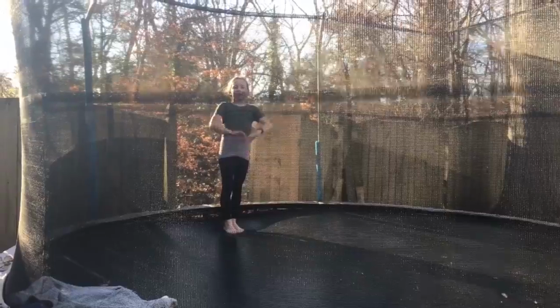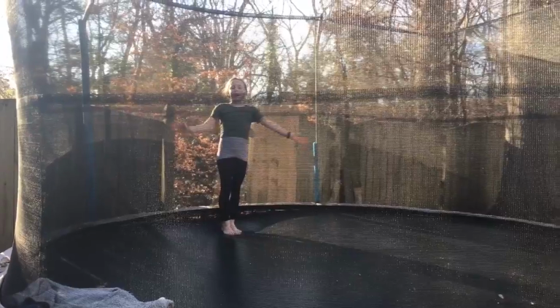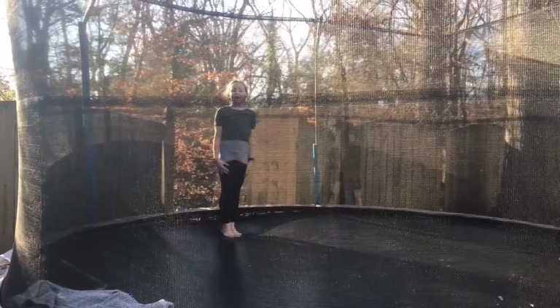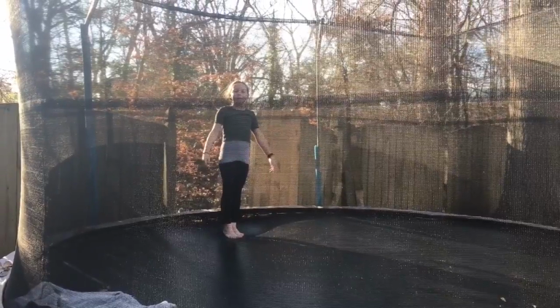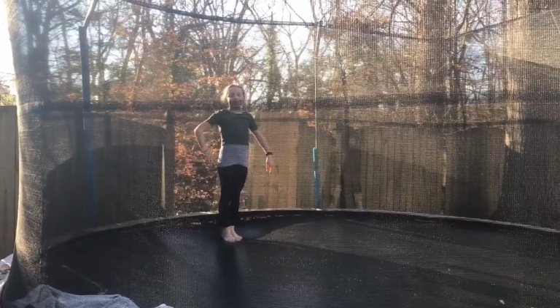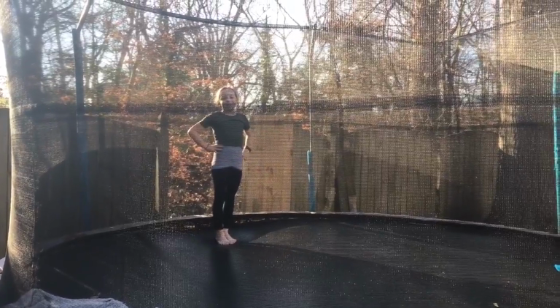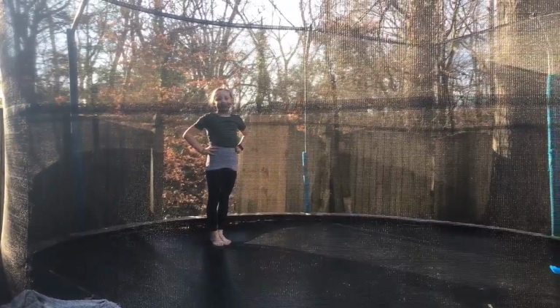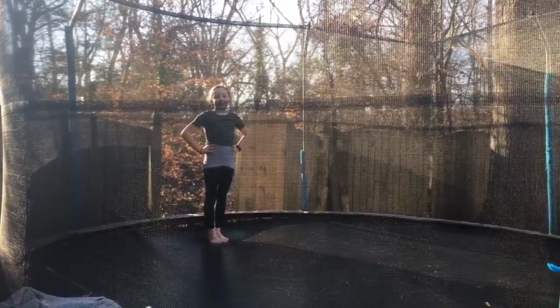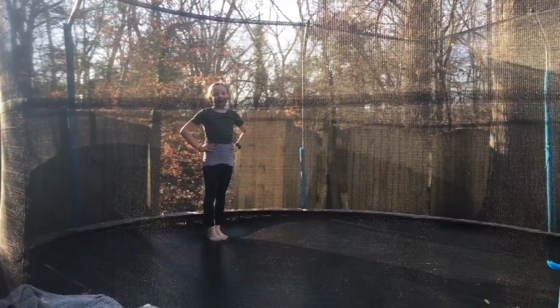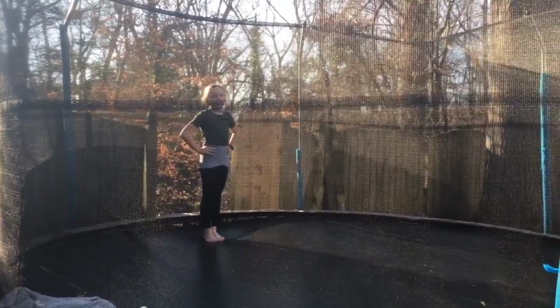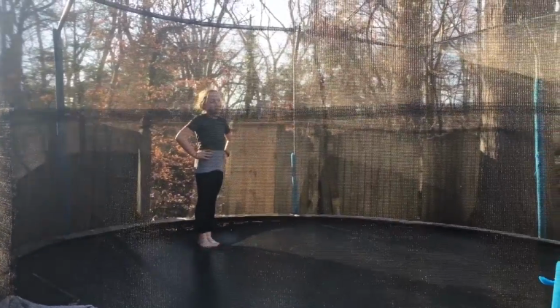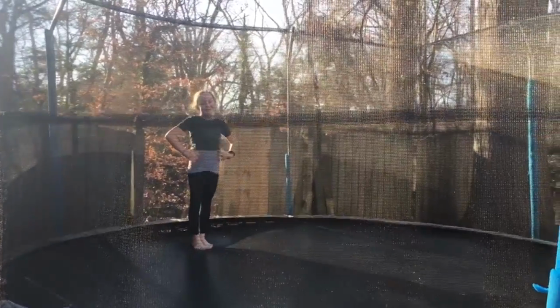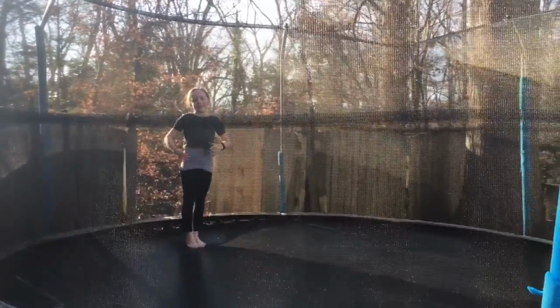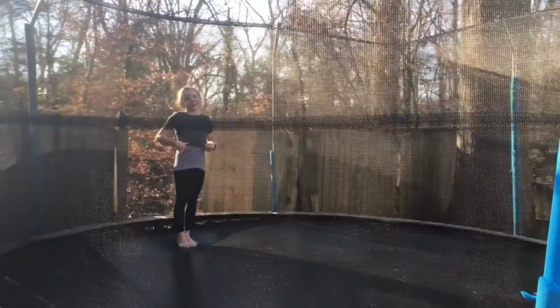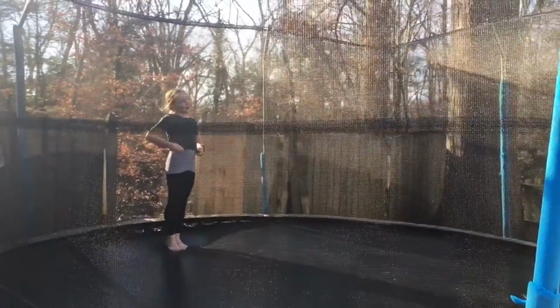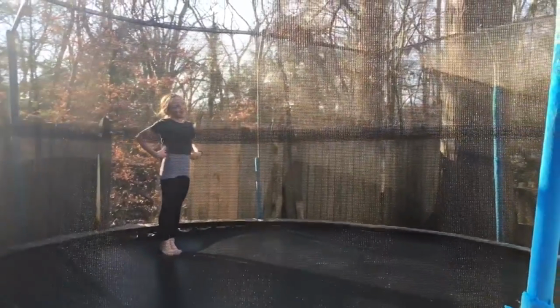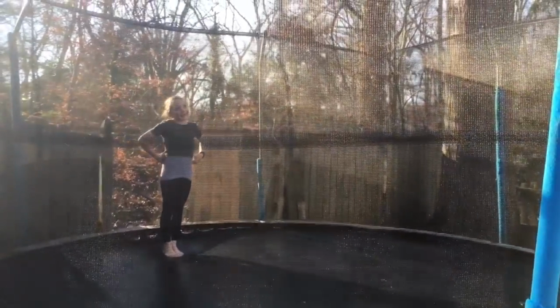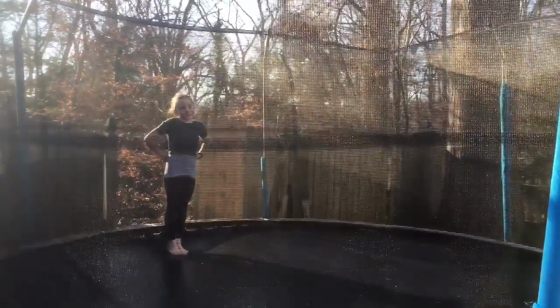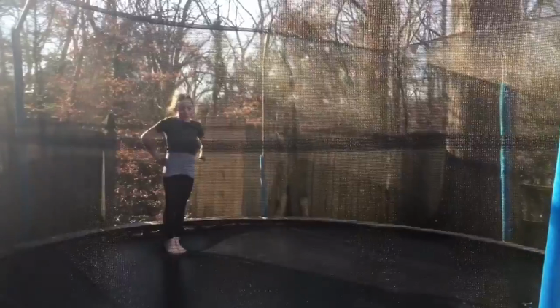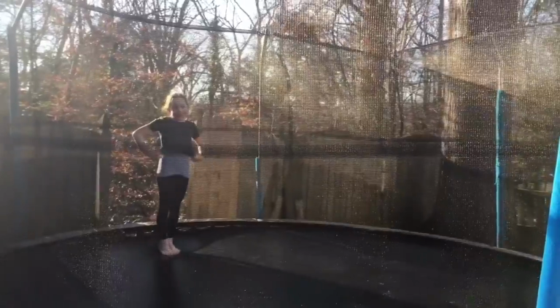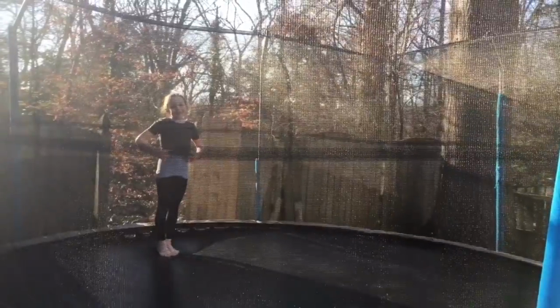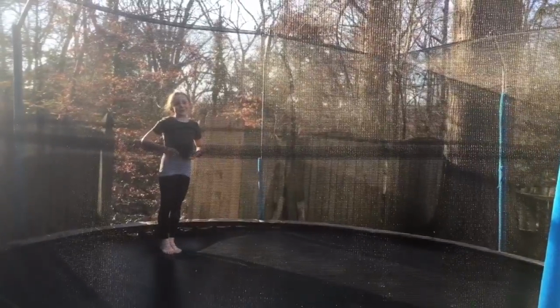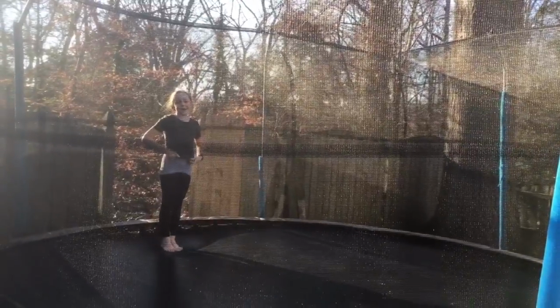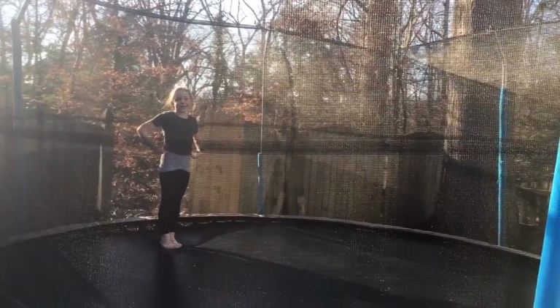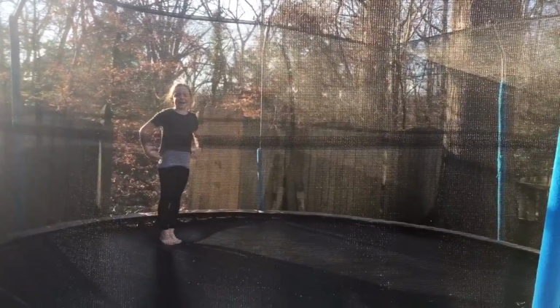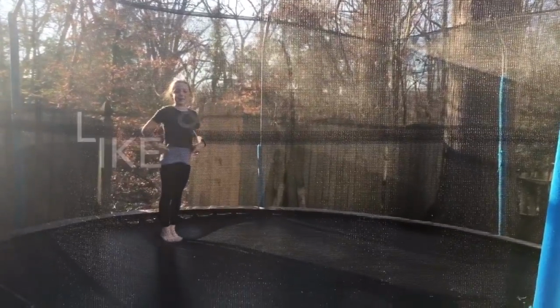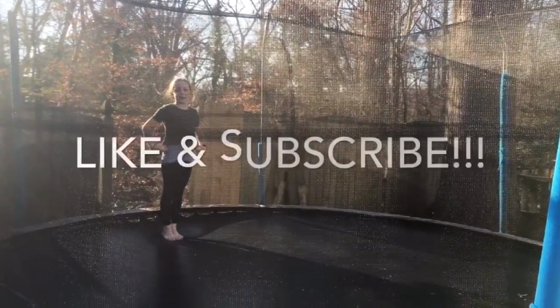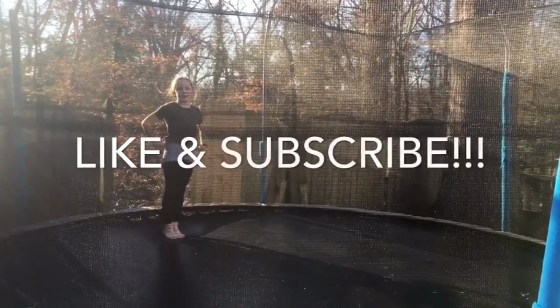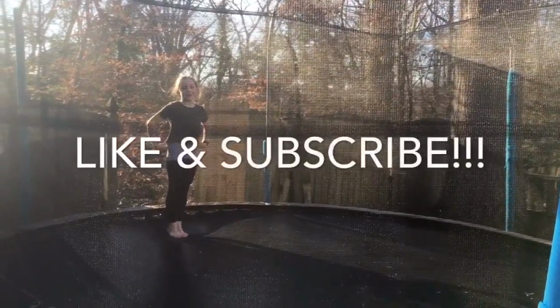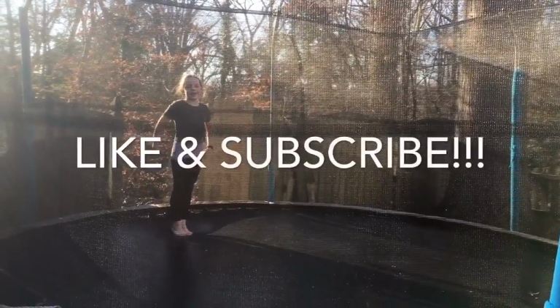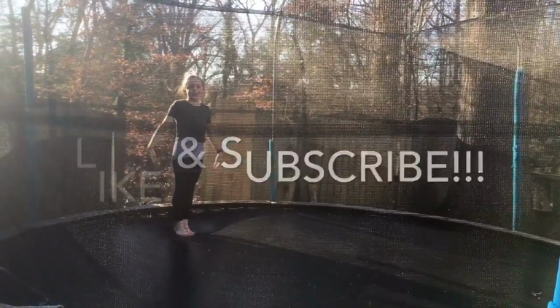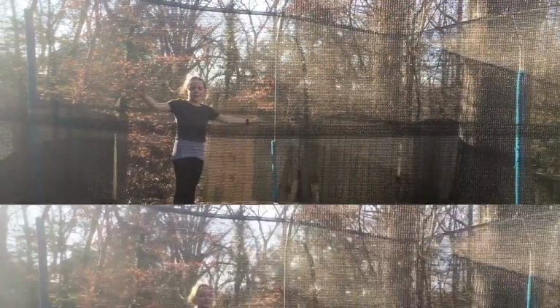Hey guys, welcome back to me and my dad's channel. Today I'm going to be doing moves I can do in gymnastics. Like and subscribe this video. Thank you.